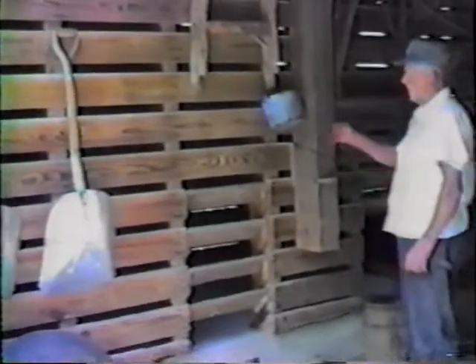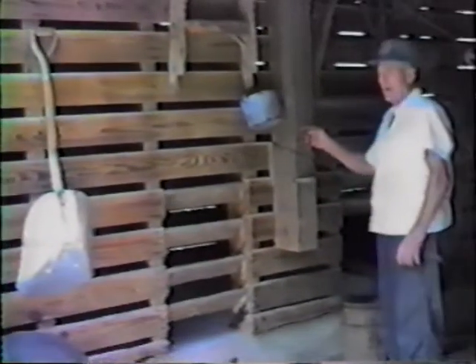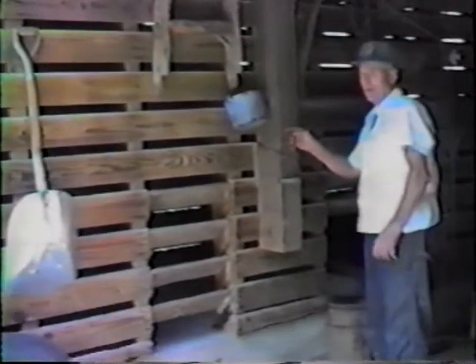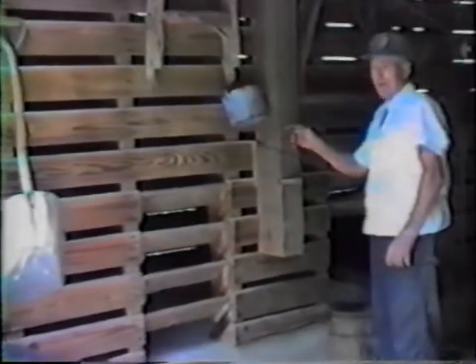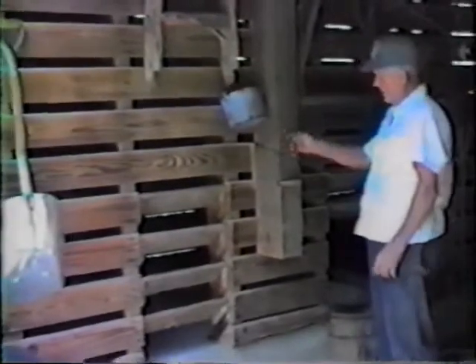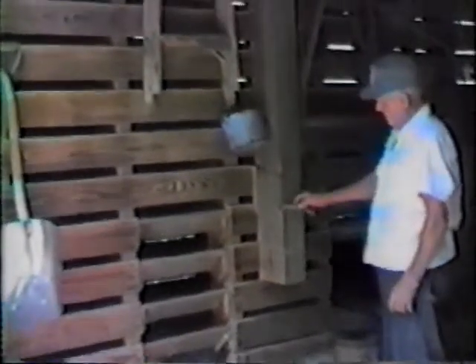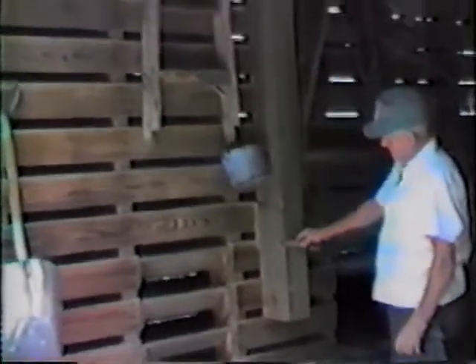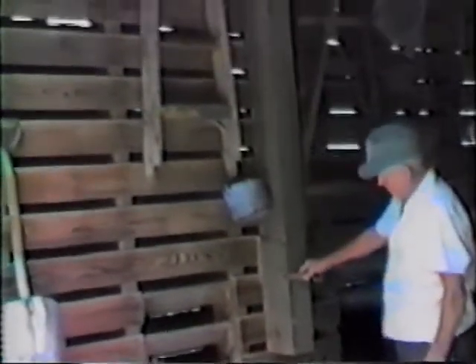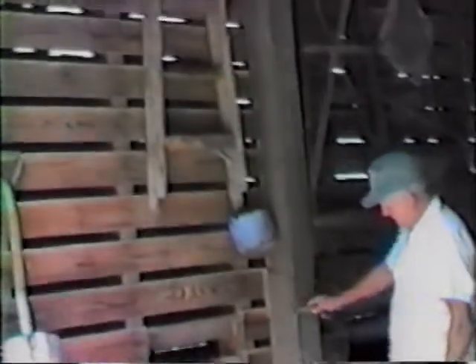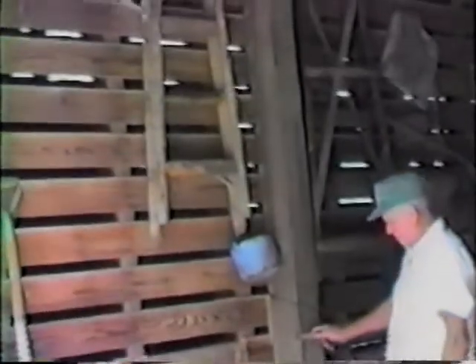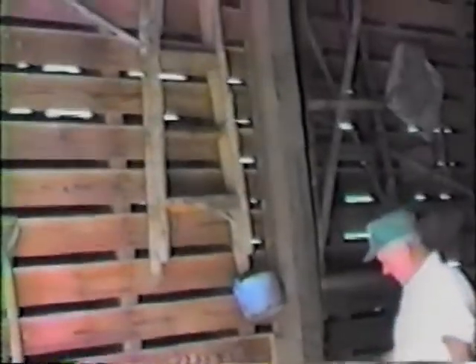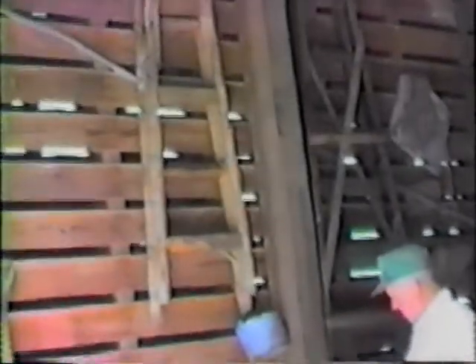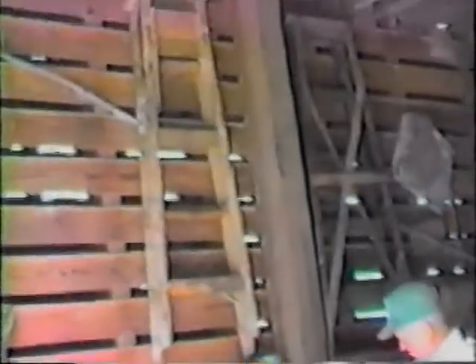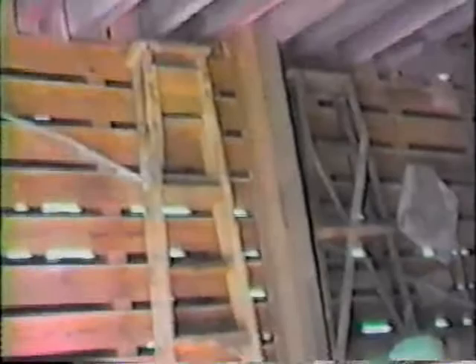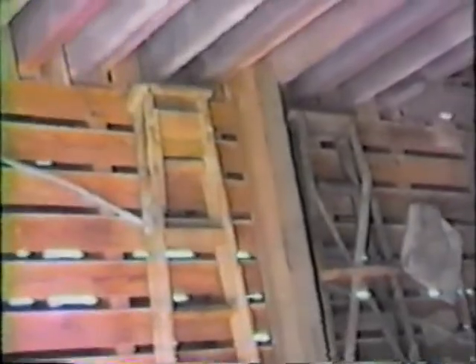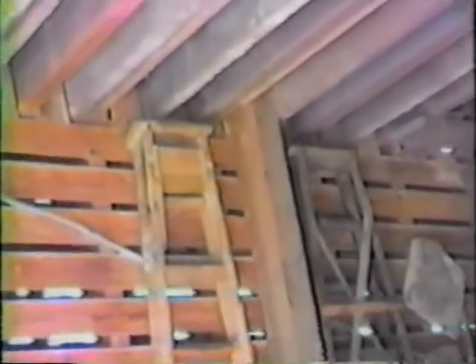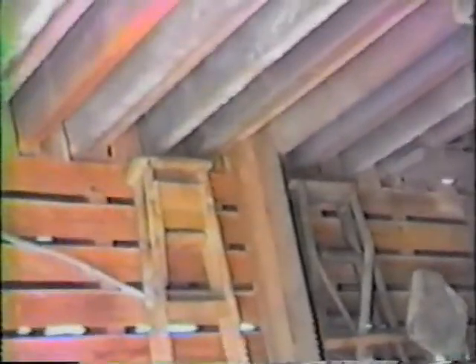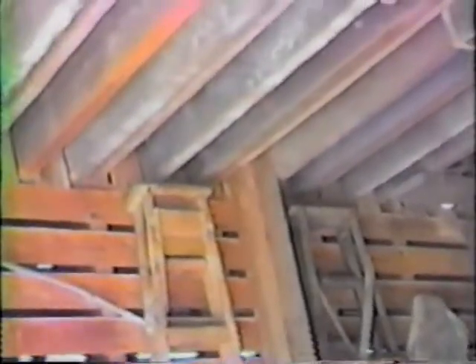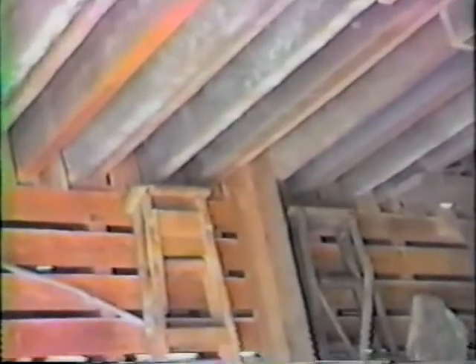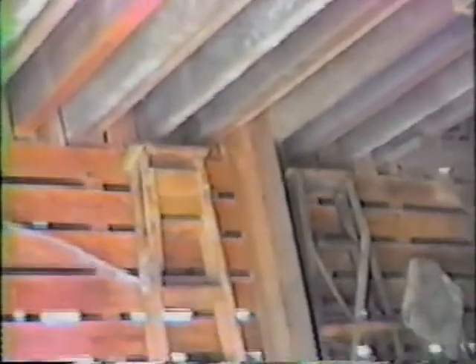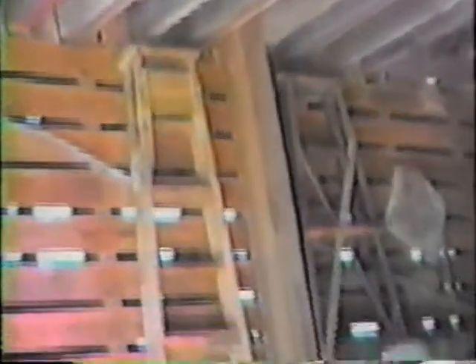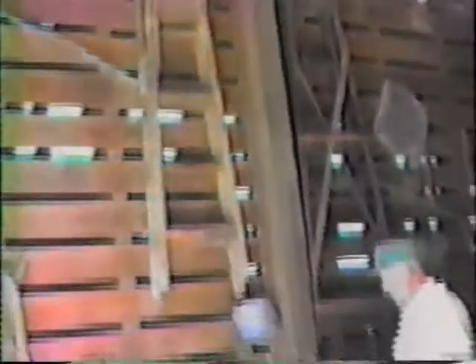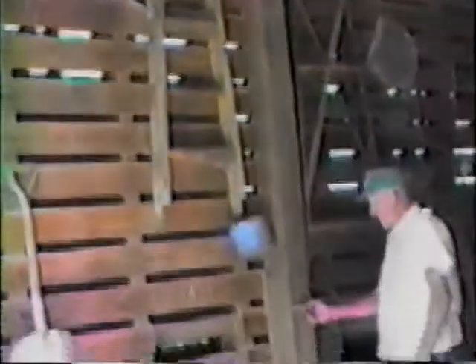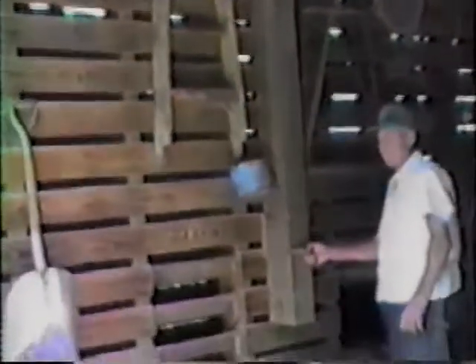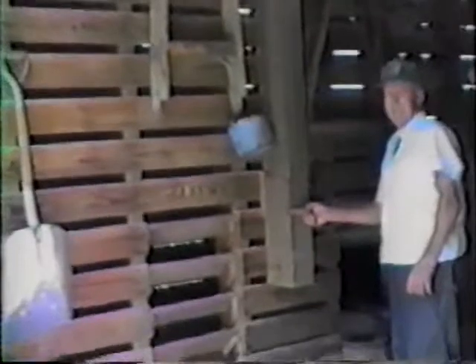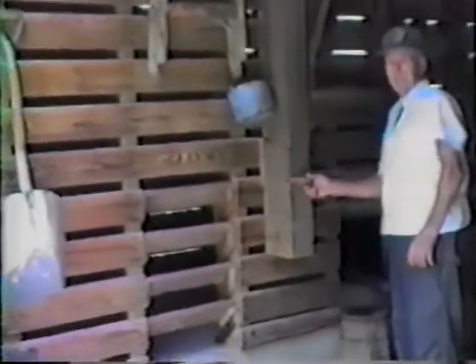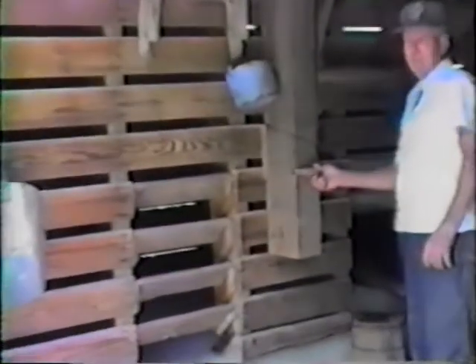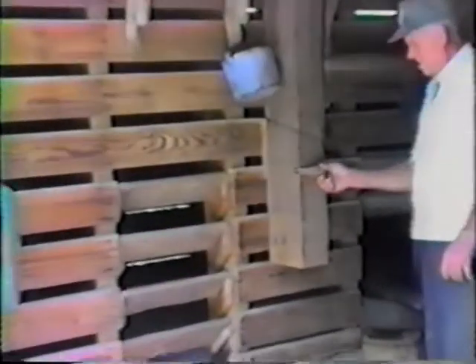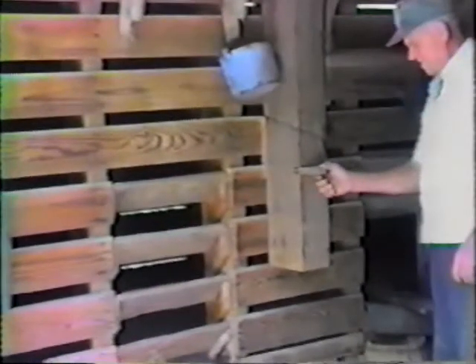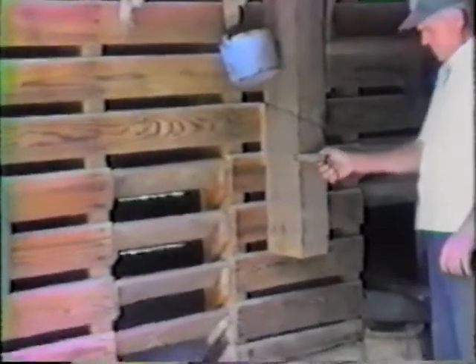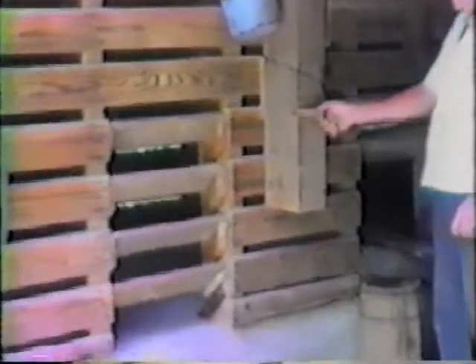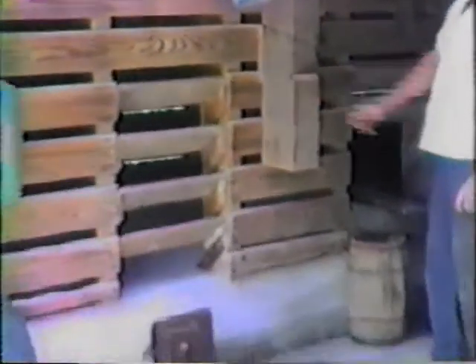This spout here goes up to the bins. If you want to take something out and fill a basket or something, you pull this little slide out and fill your bag, then carry it off if you wanted to.